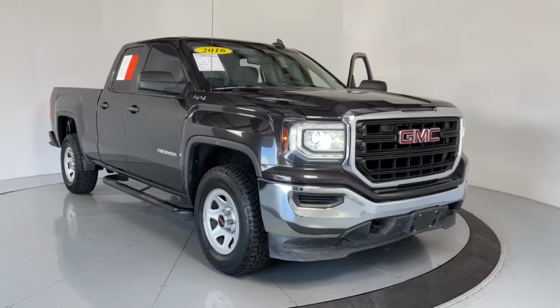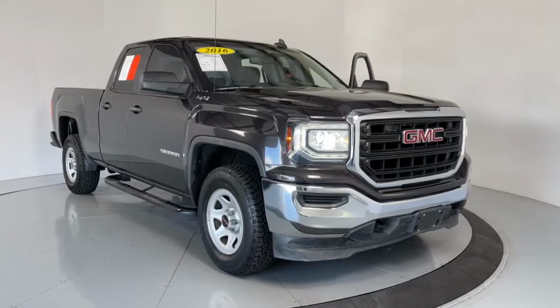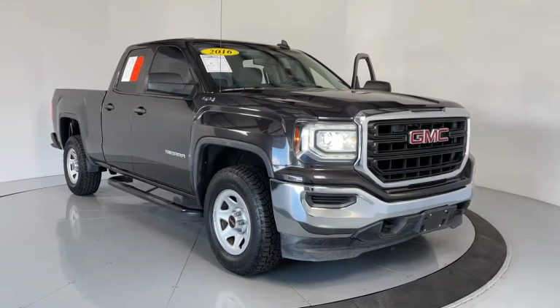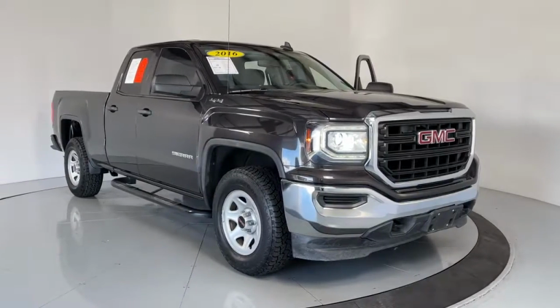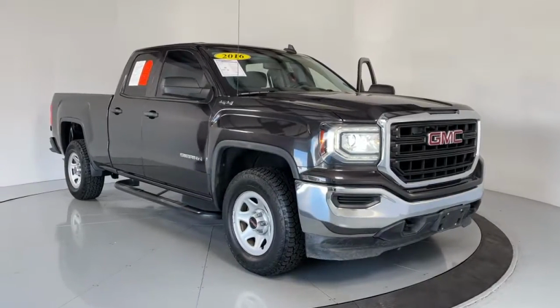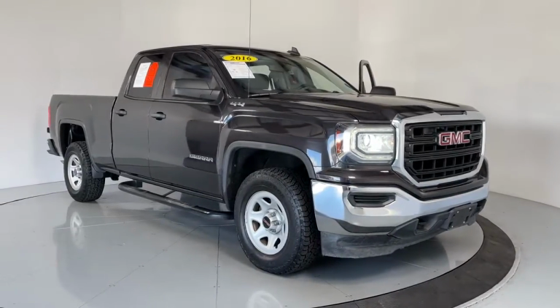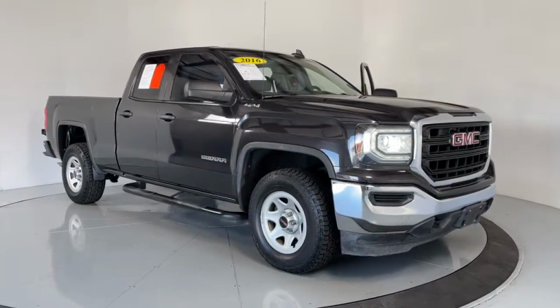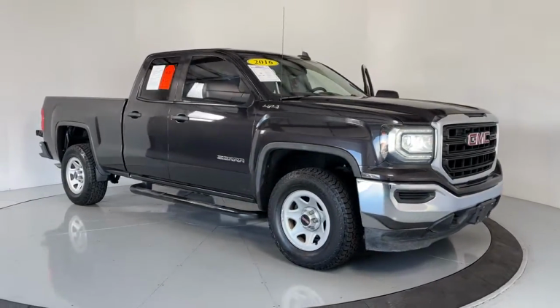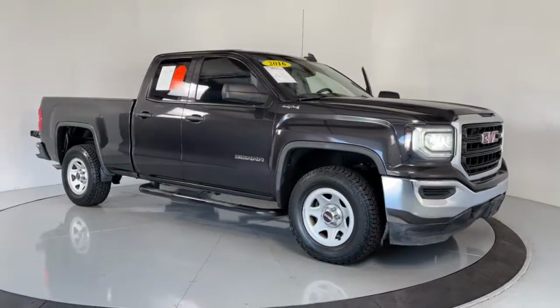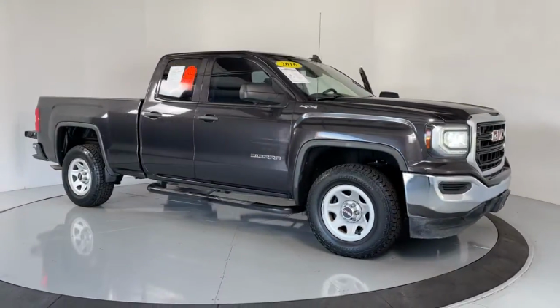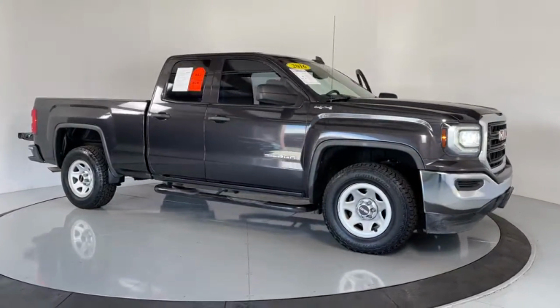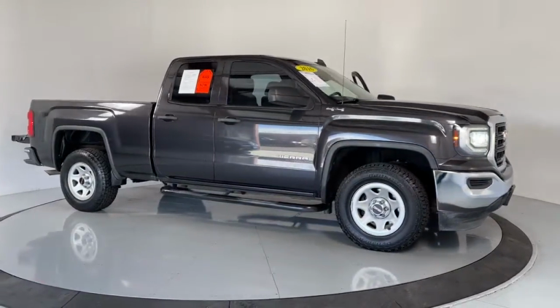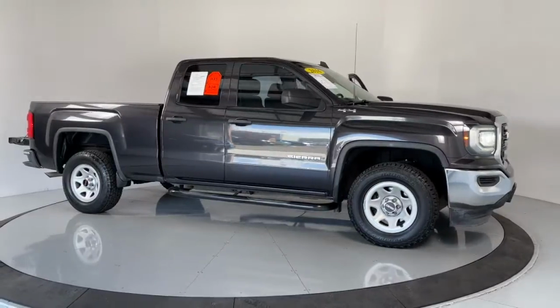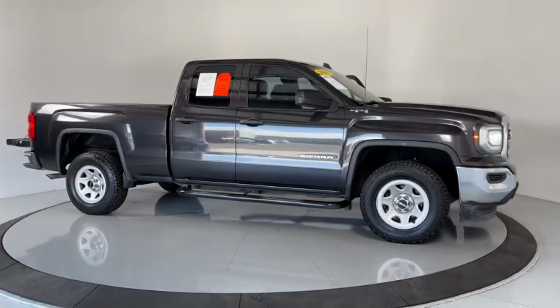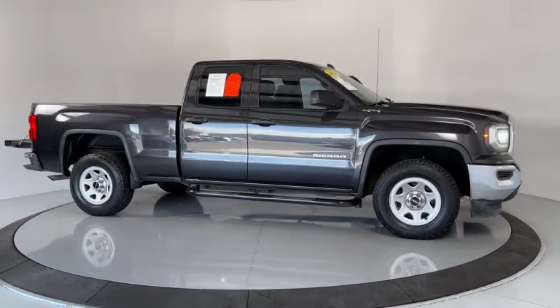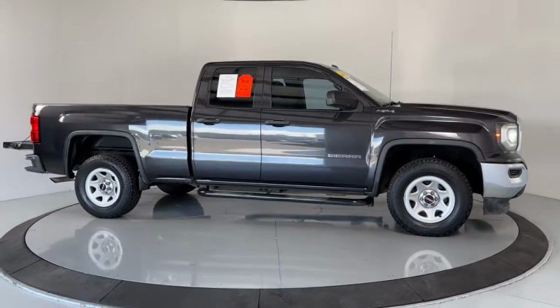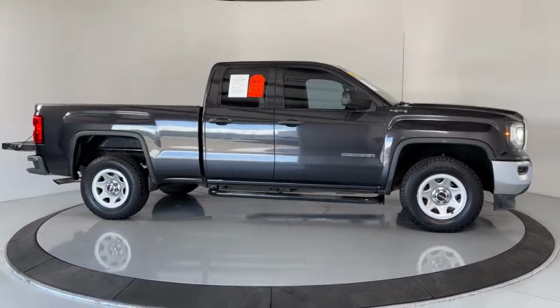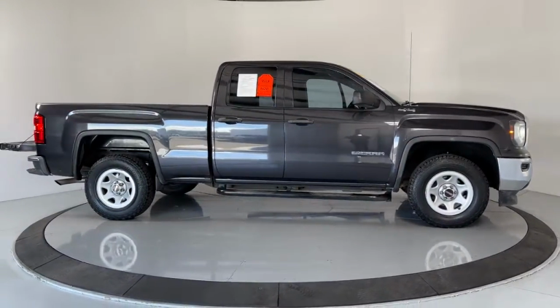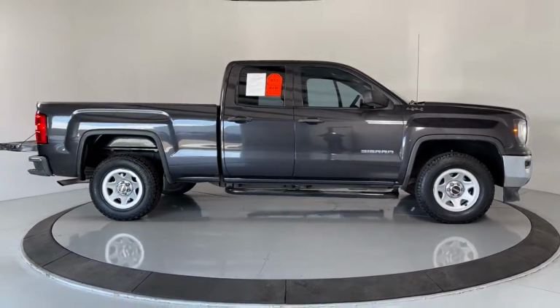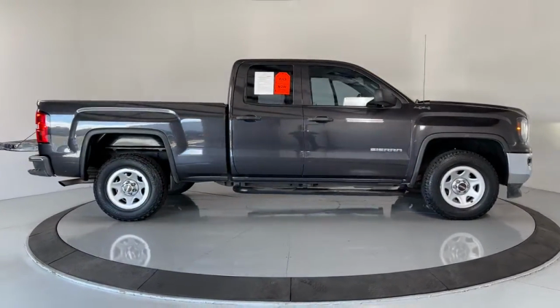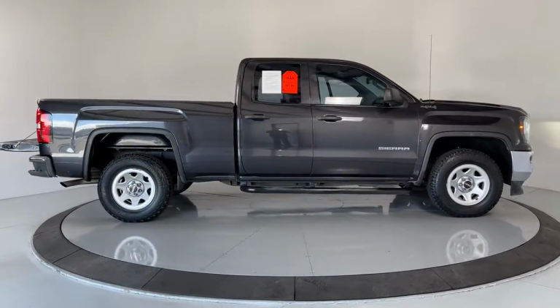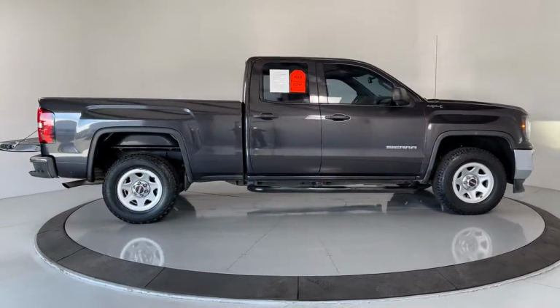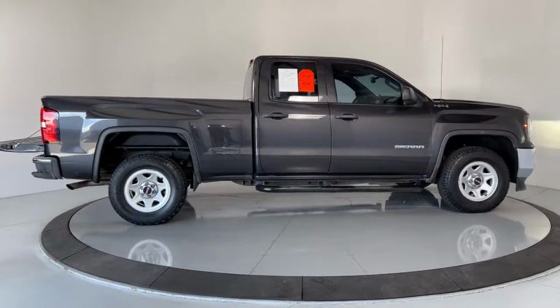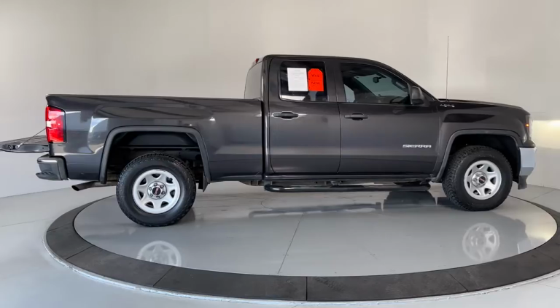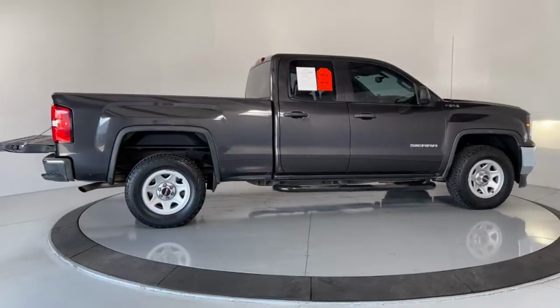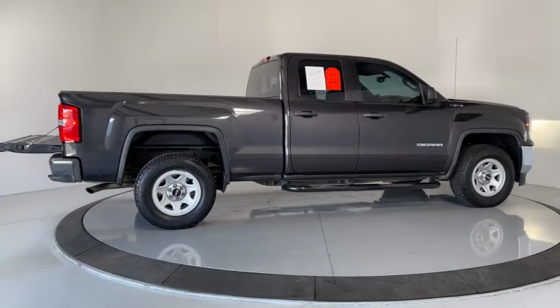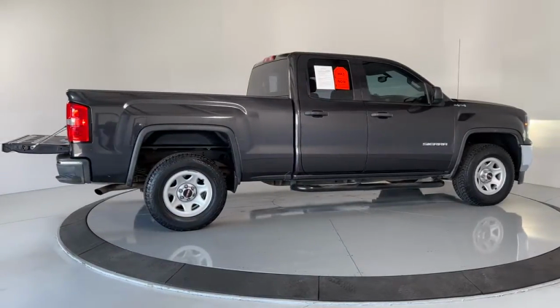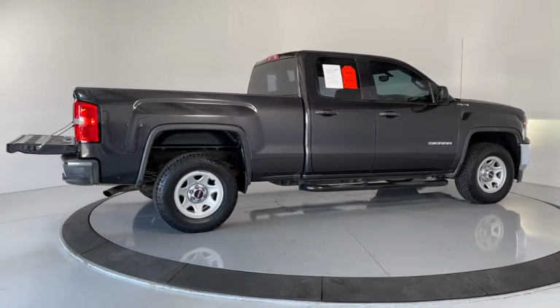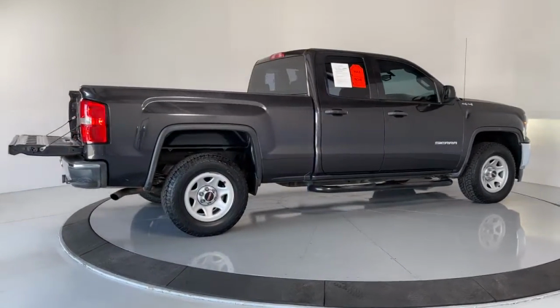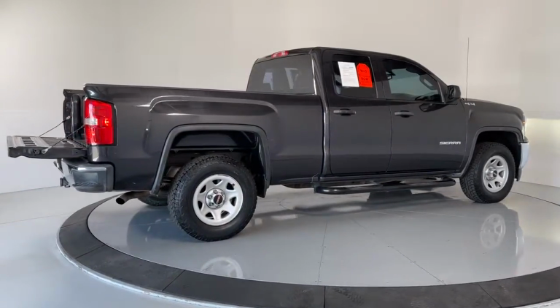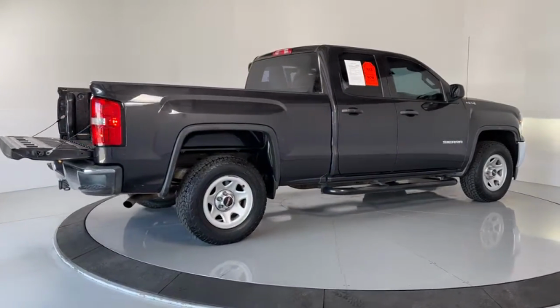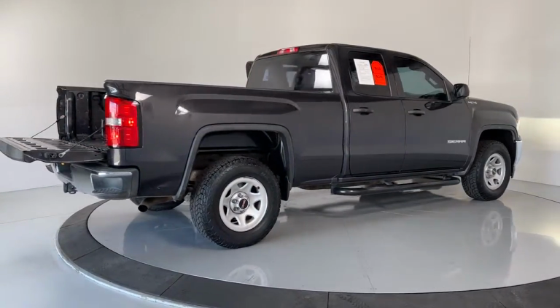Enjoy the view of this 2016 GMC Sierra. With less than 70,000 miles on the odometer, this vehicle provides excellent value. Take every journey in stride in this capable, well-equipped Sierra.